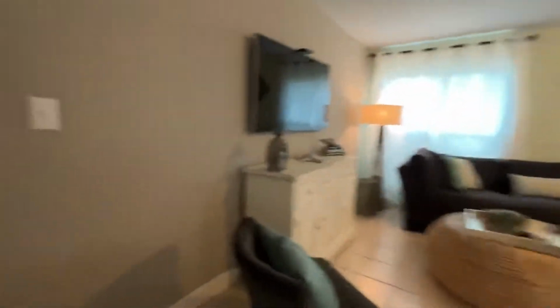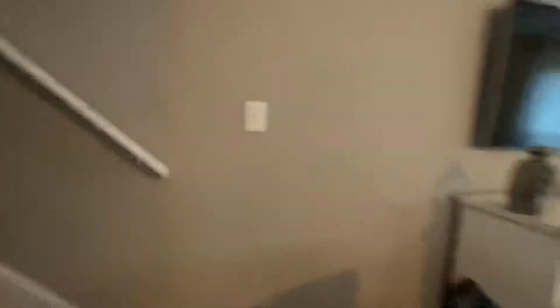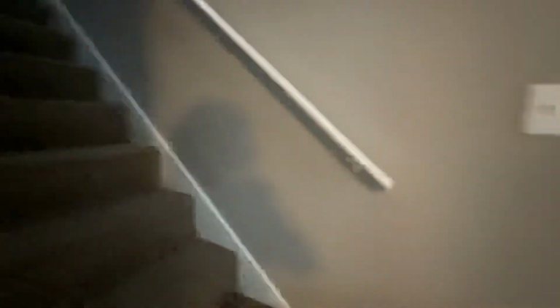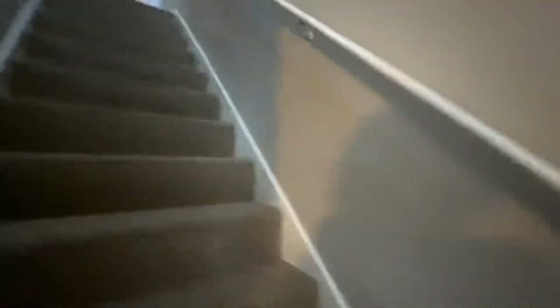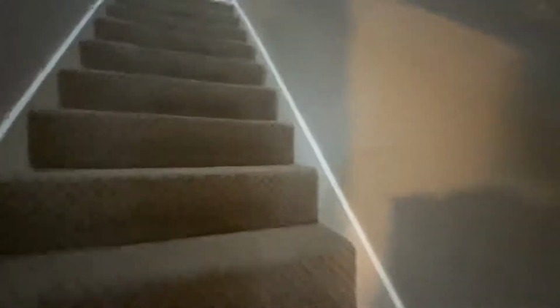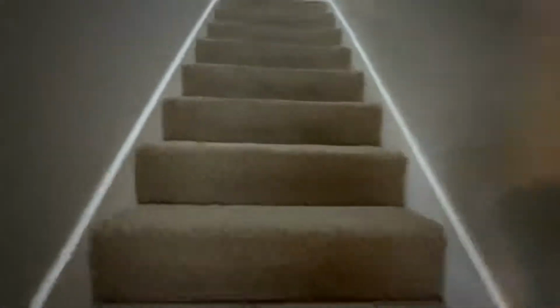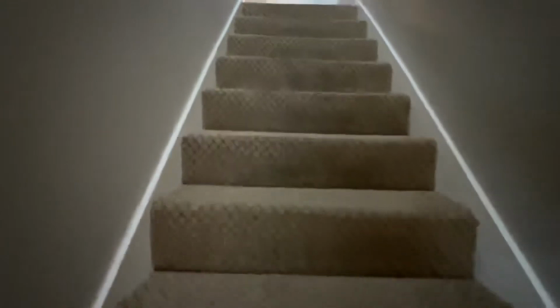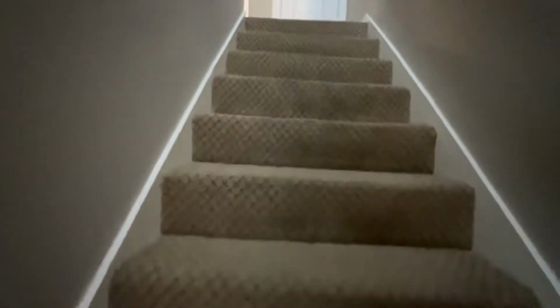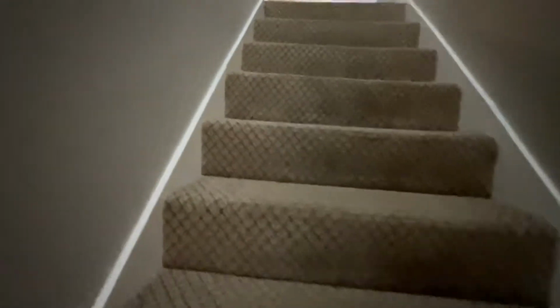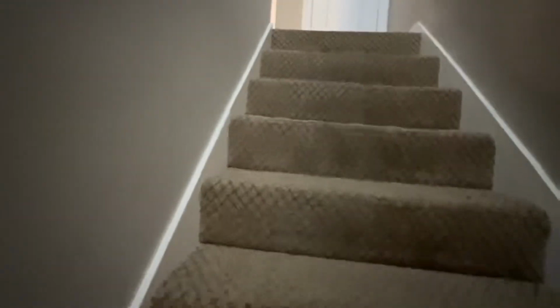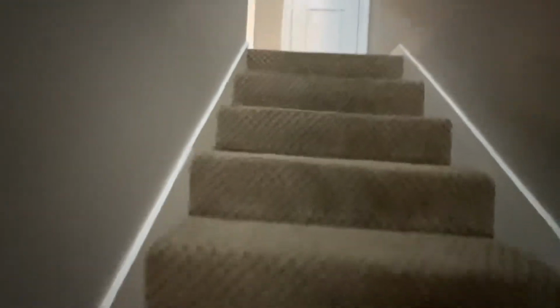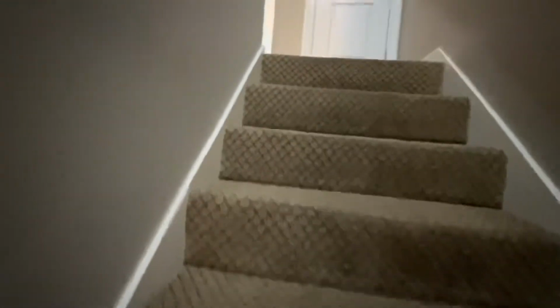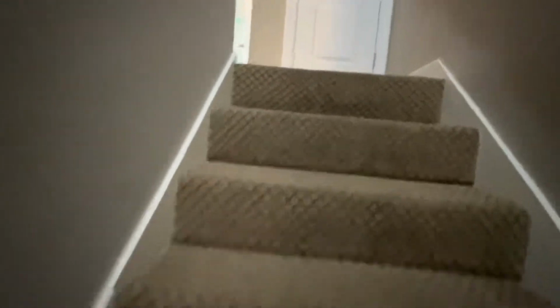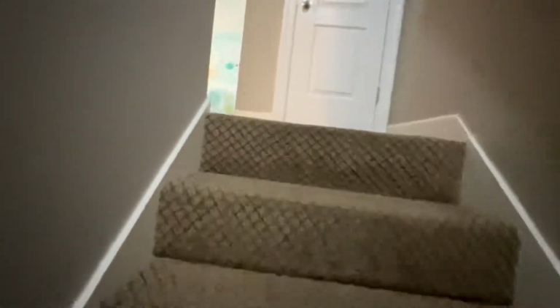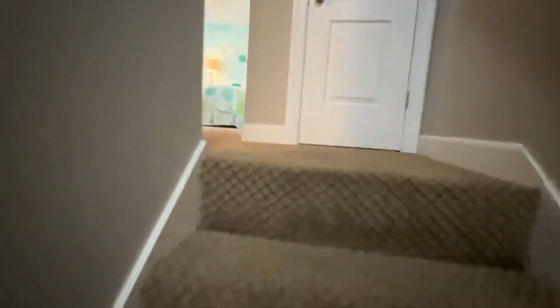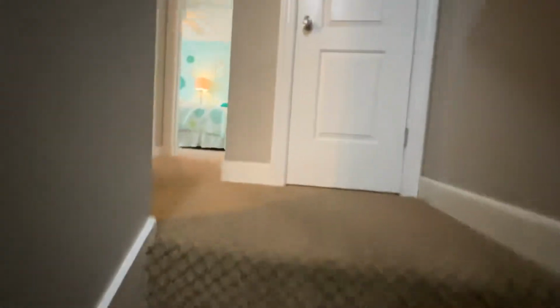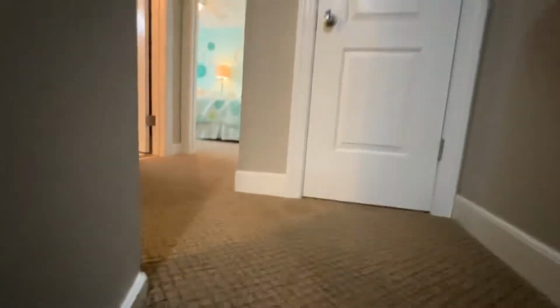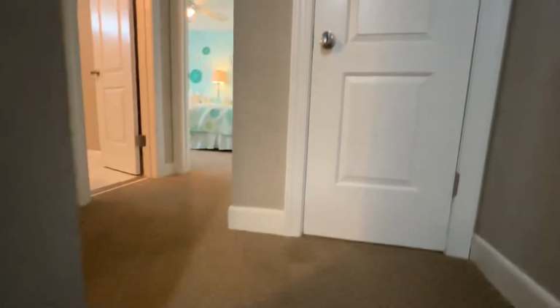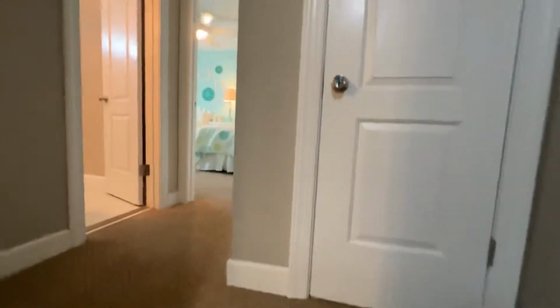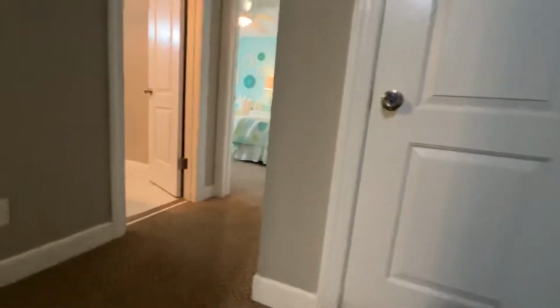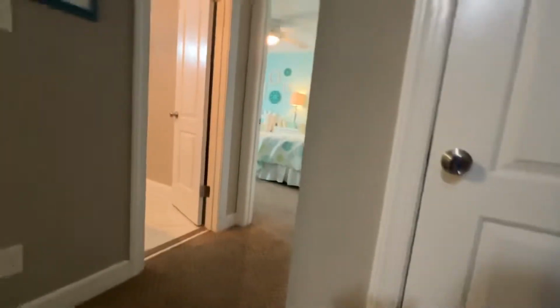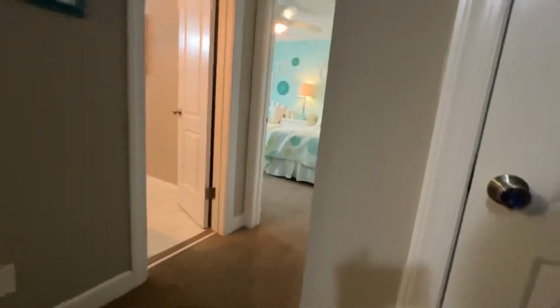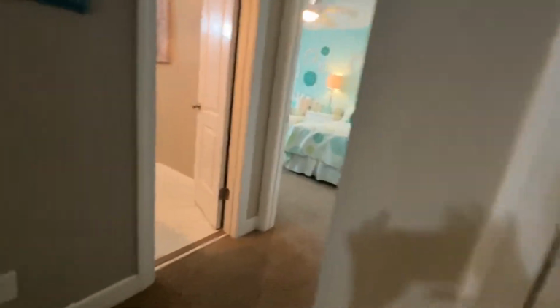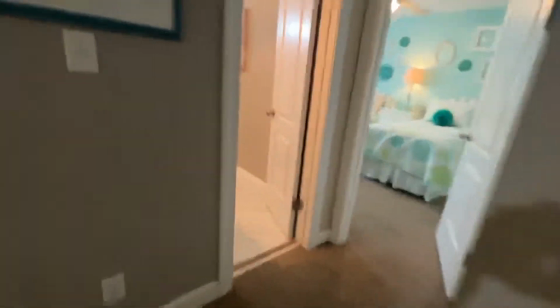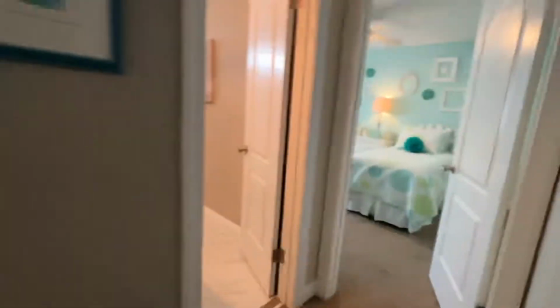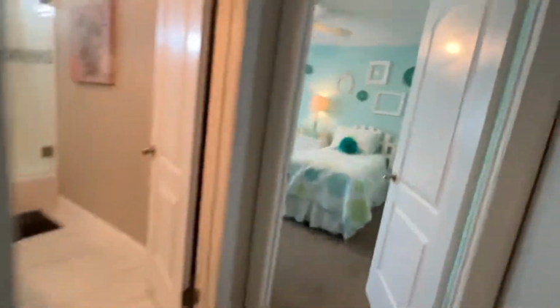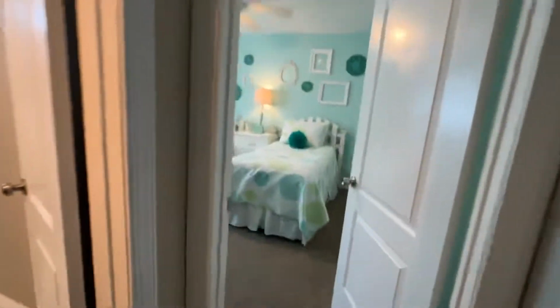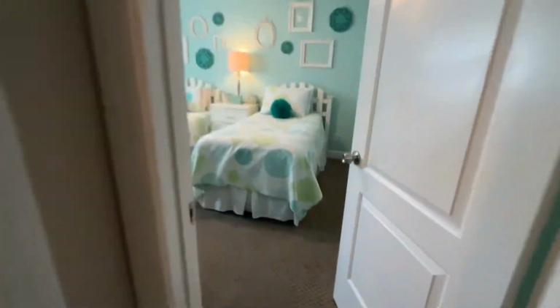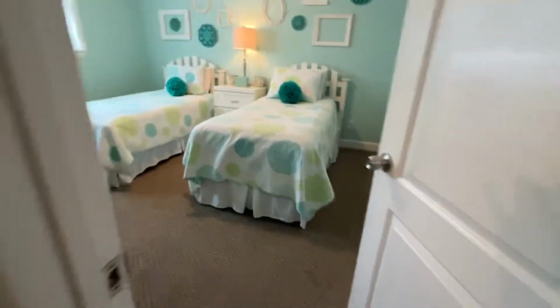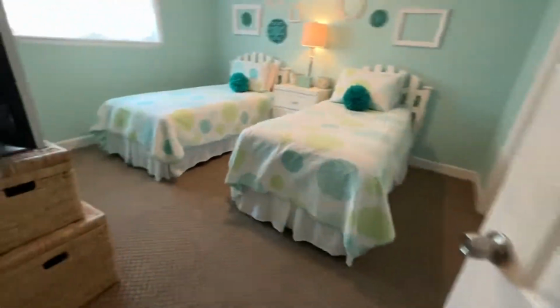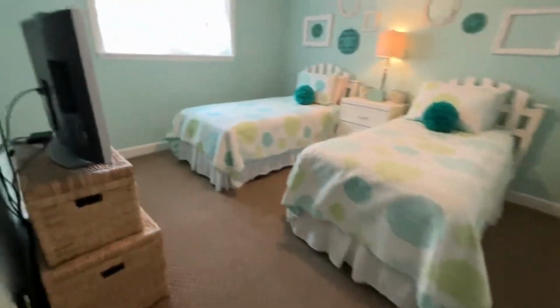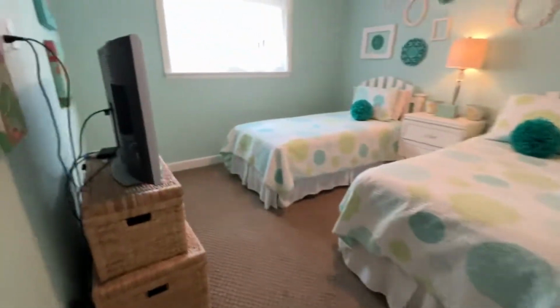And then you take a quick trip up the stairs. It's got some good bones in here. You're going to have your second bedroom here.